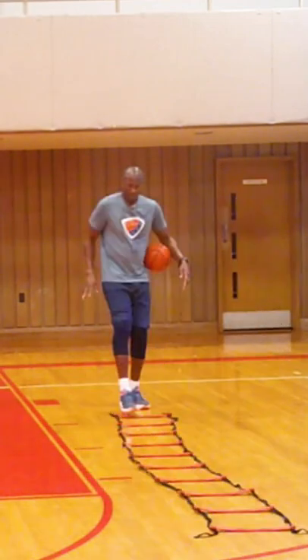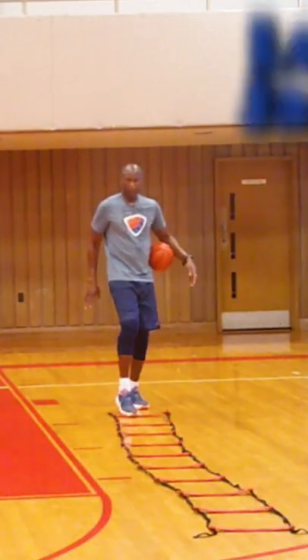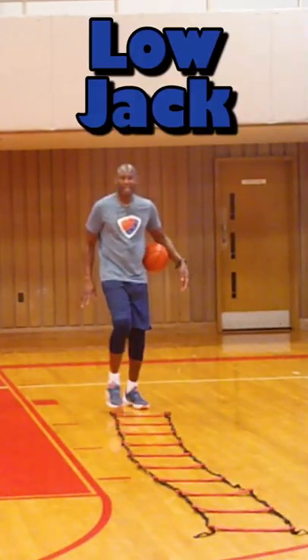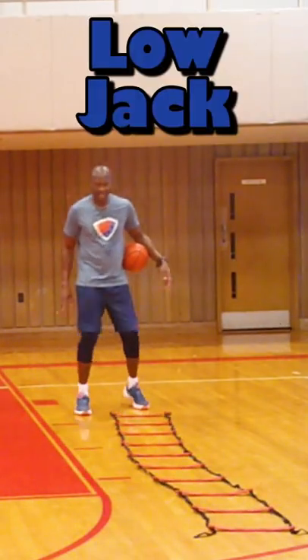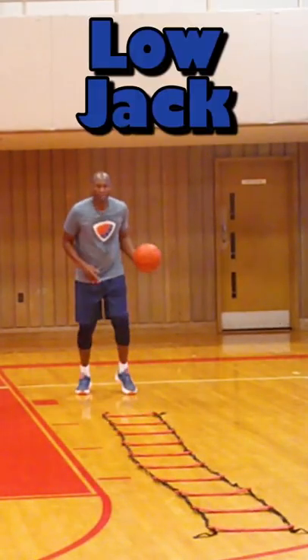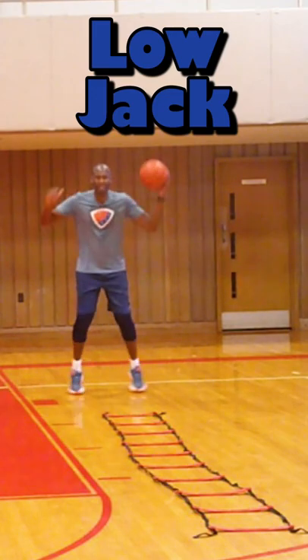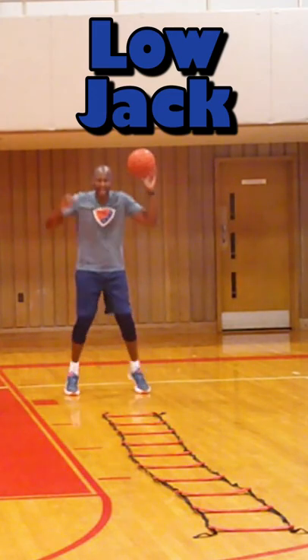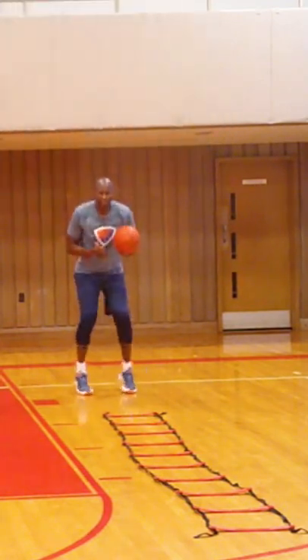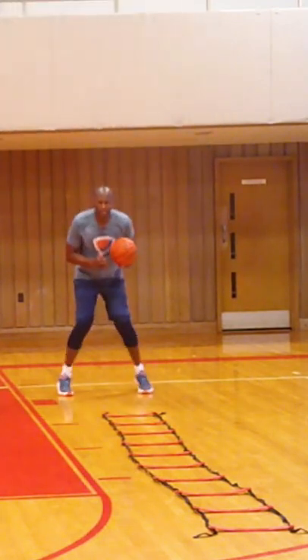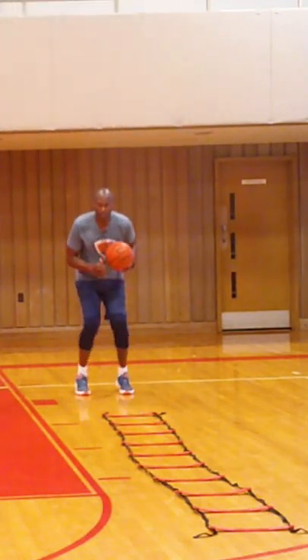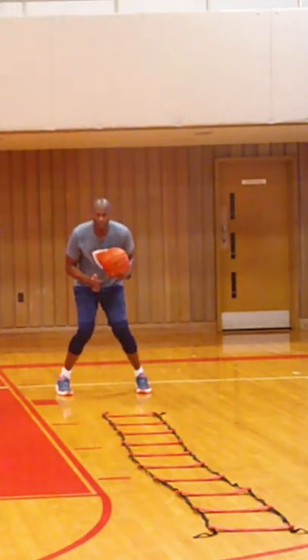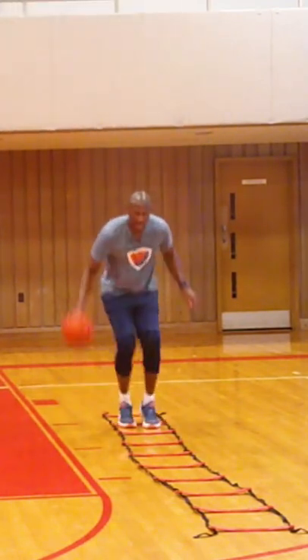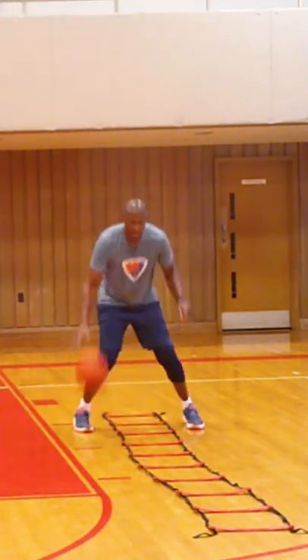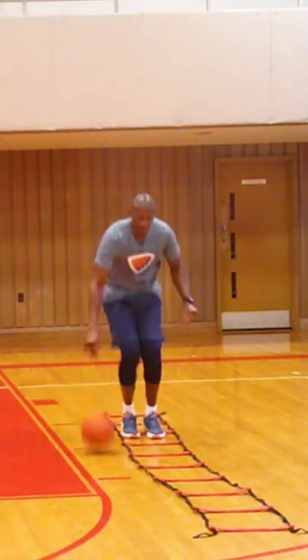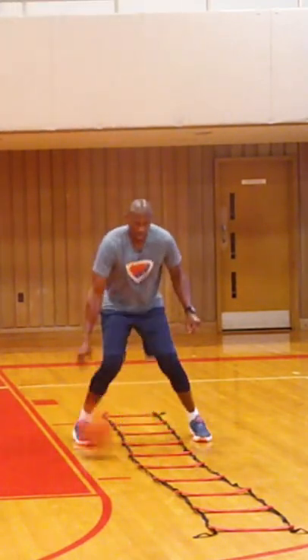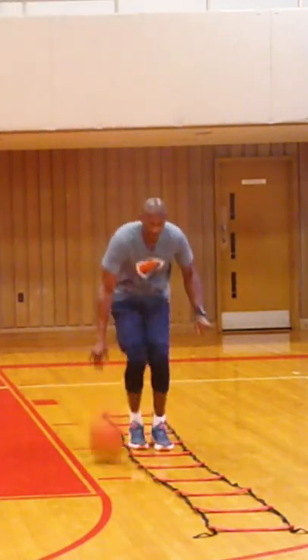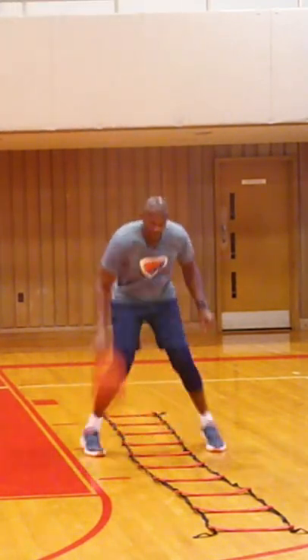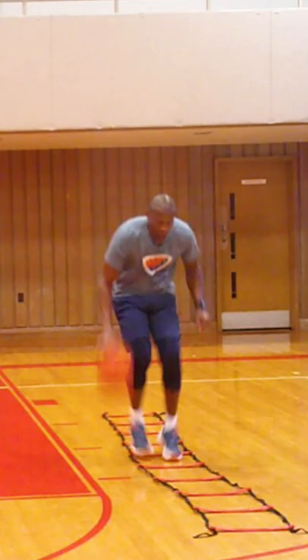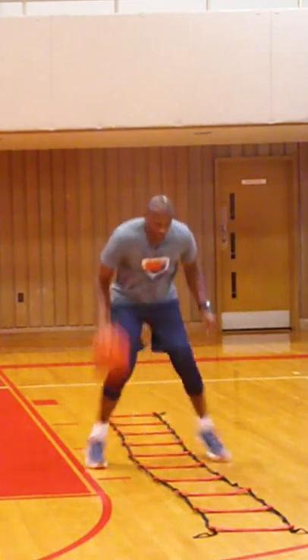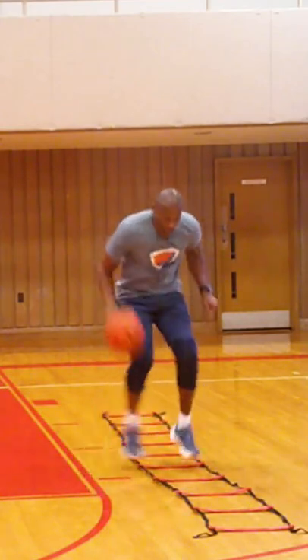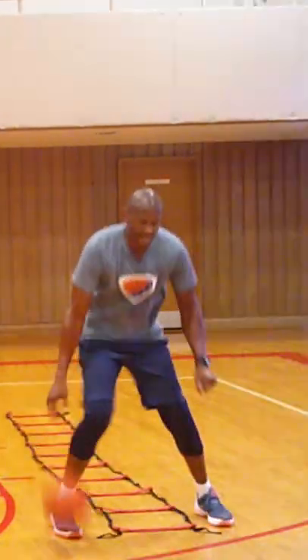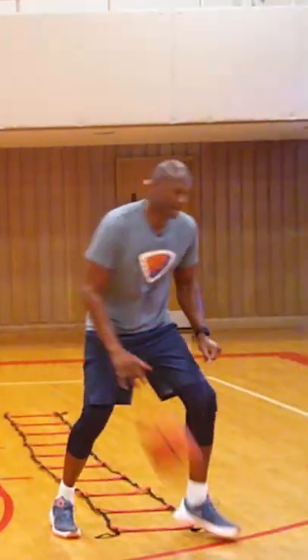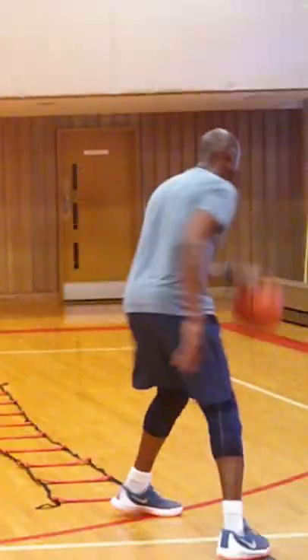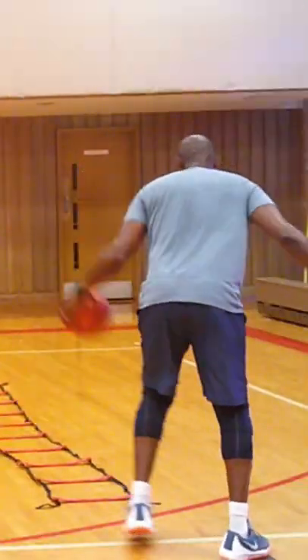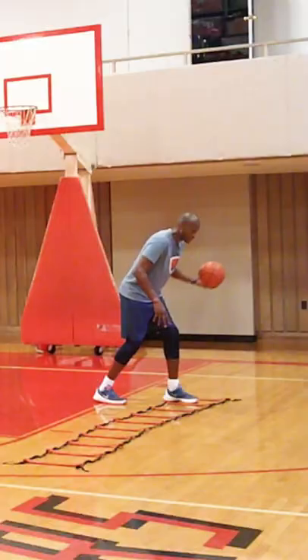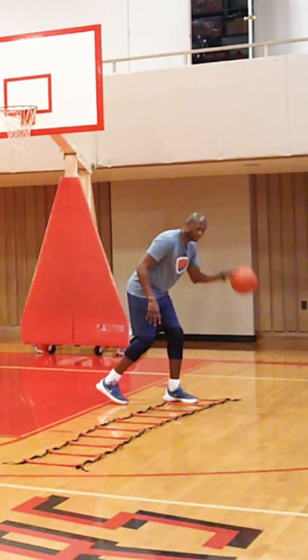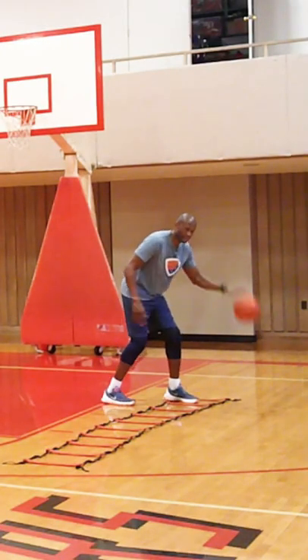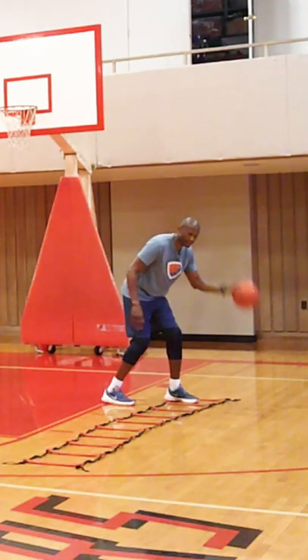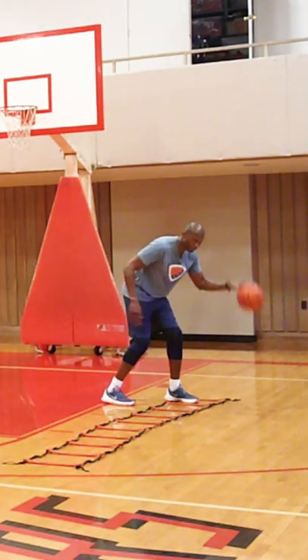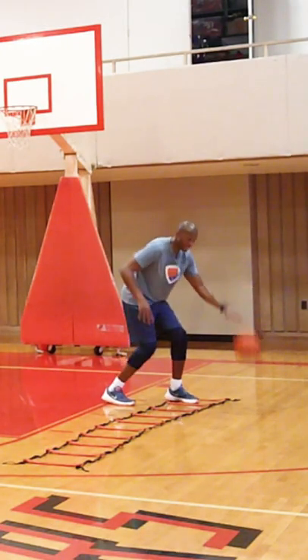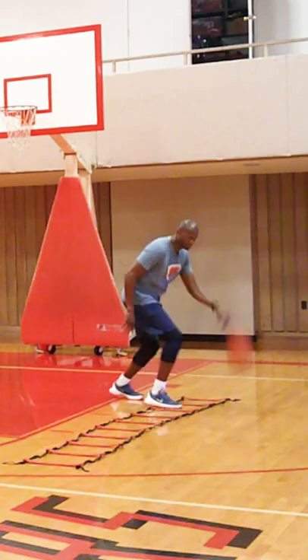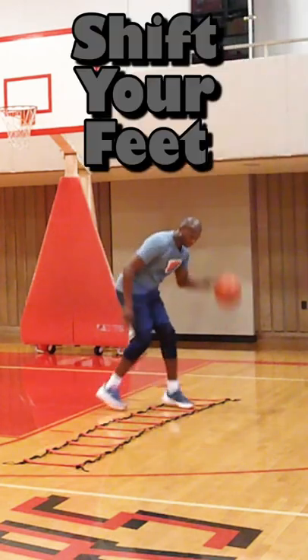The low jack — a jumping jack, but your legs go out. Now hop. Keep an intense dribble. Keep the ball ahead of you, now you shift your feet.